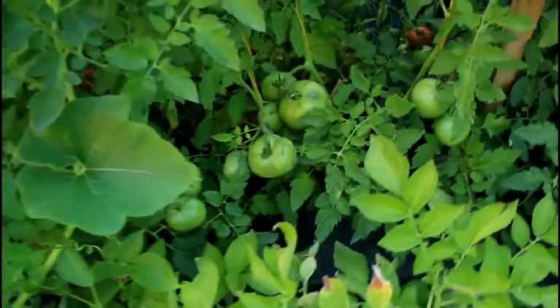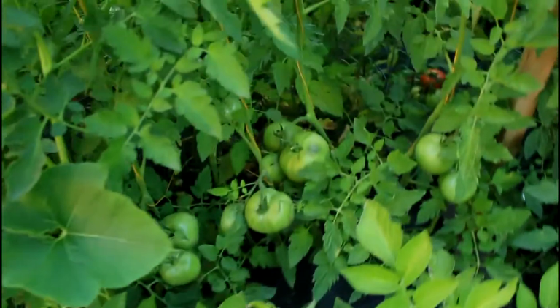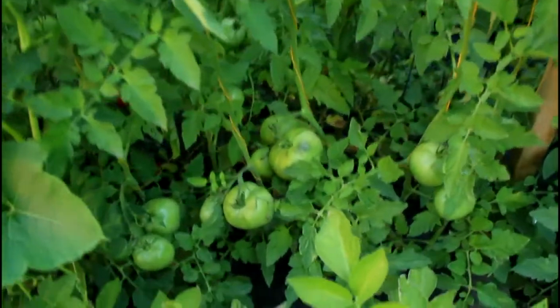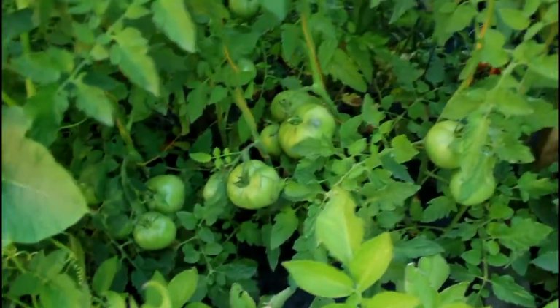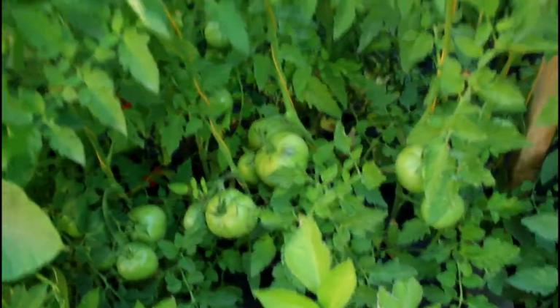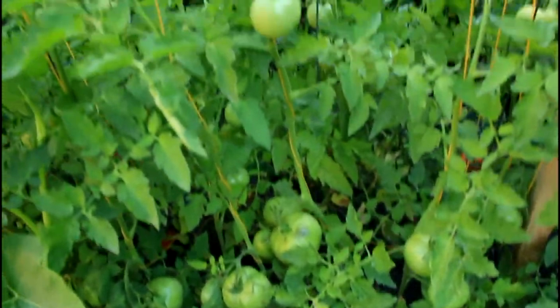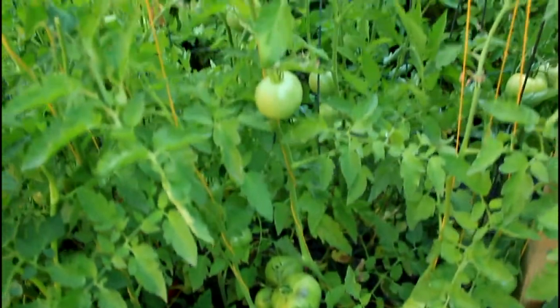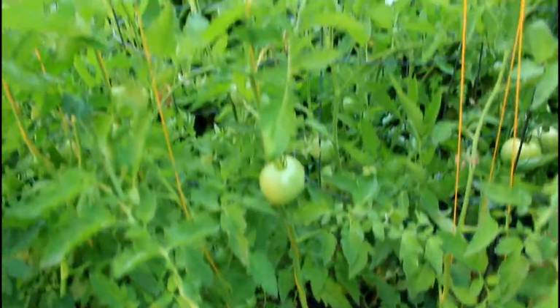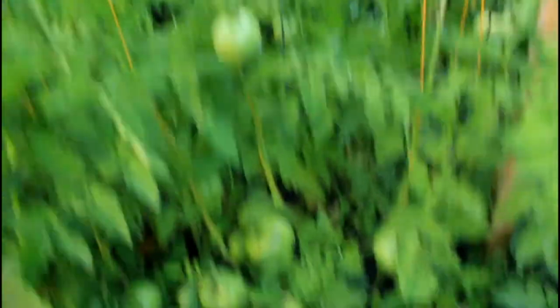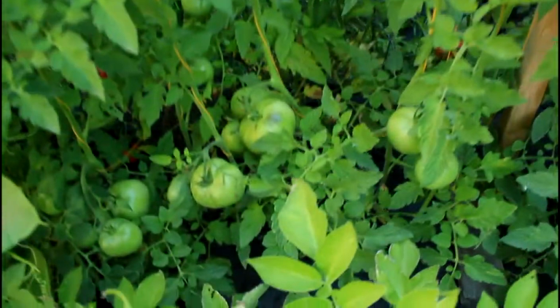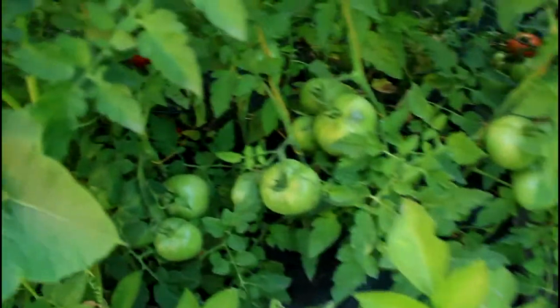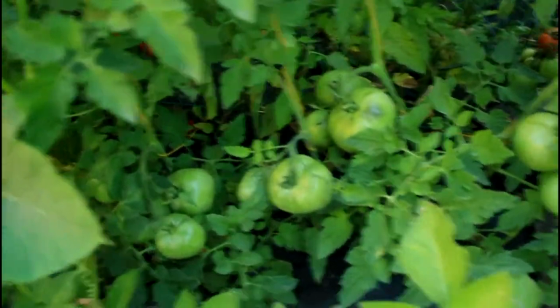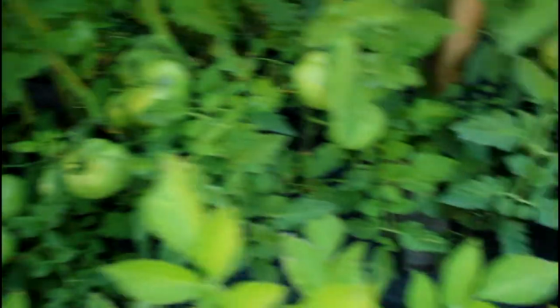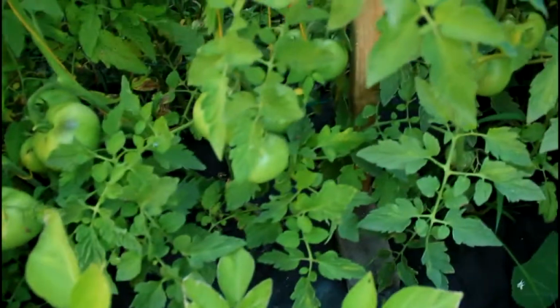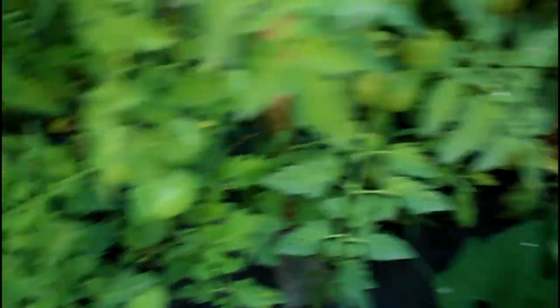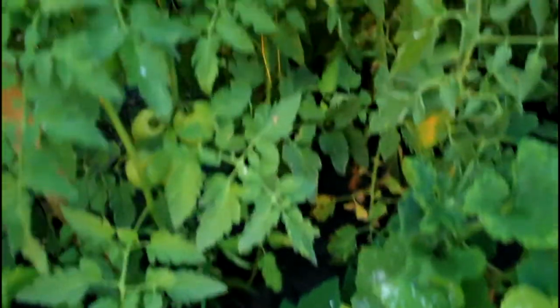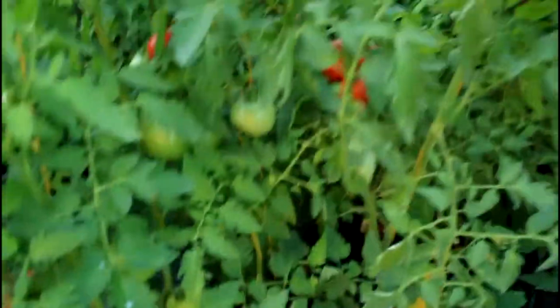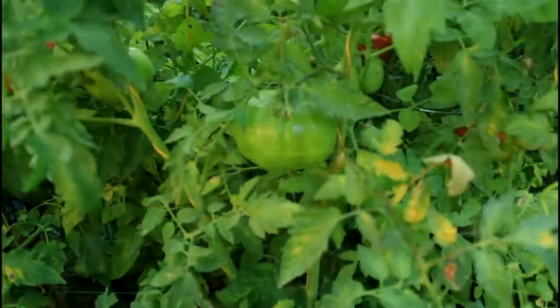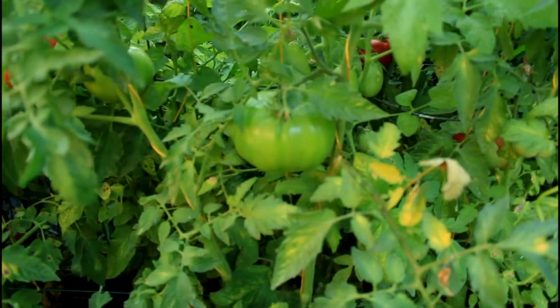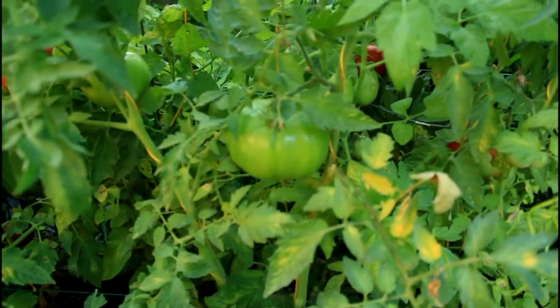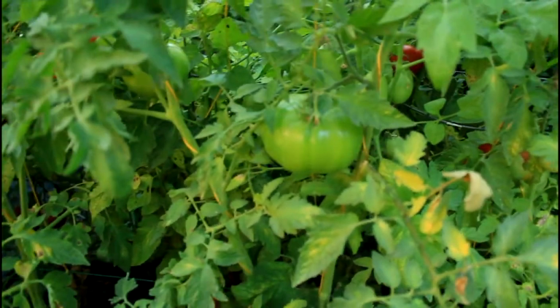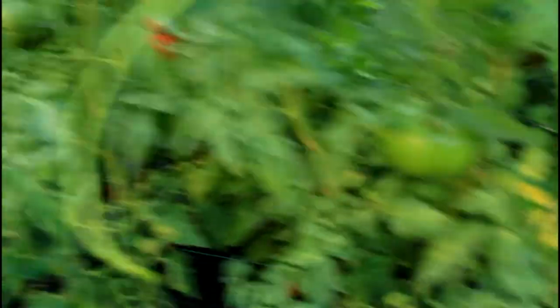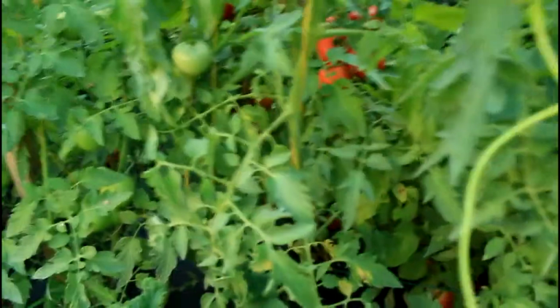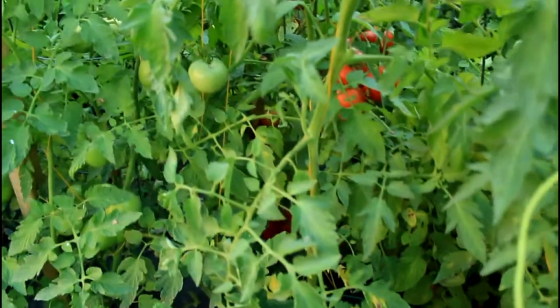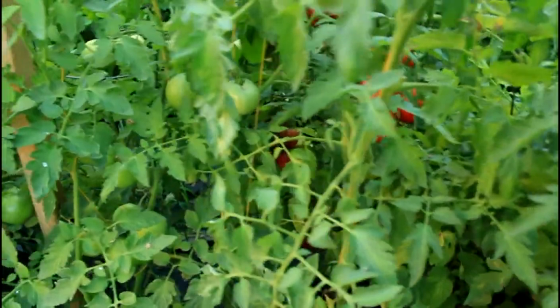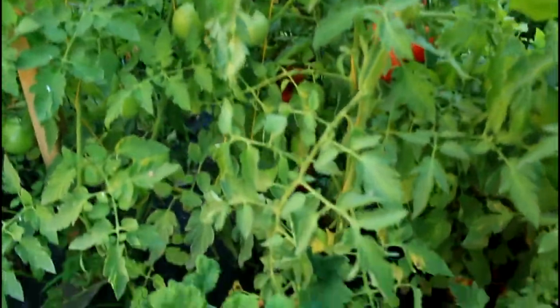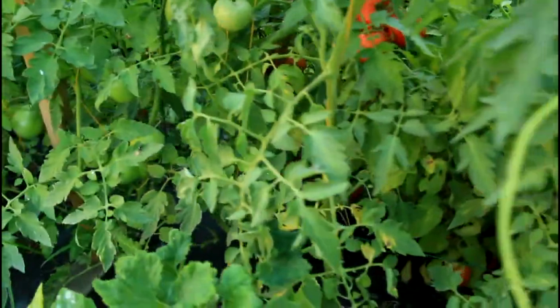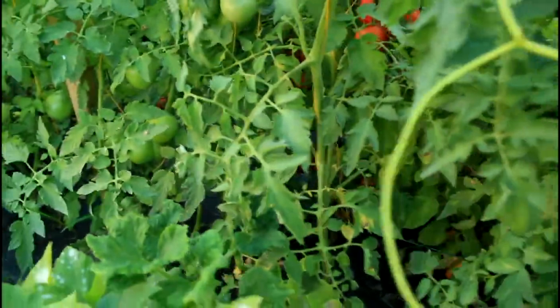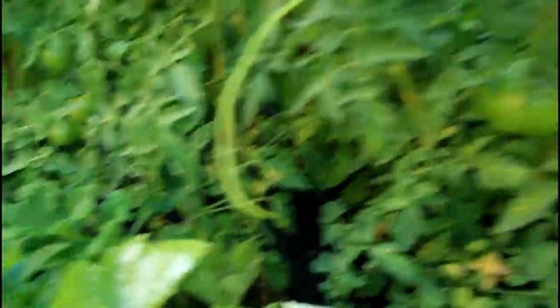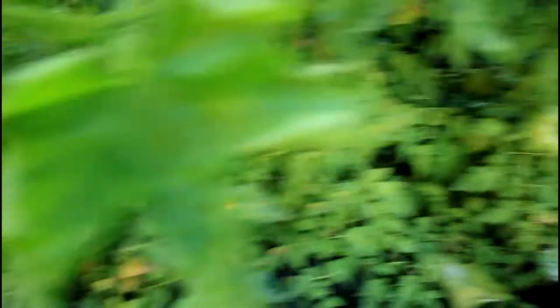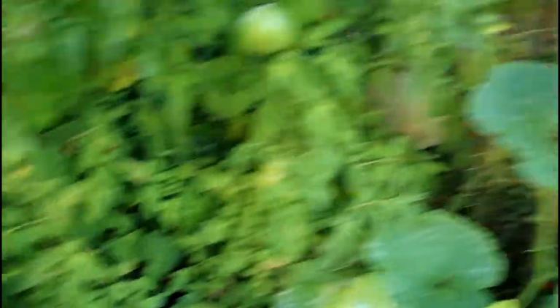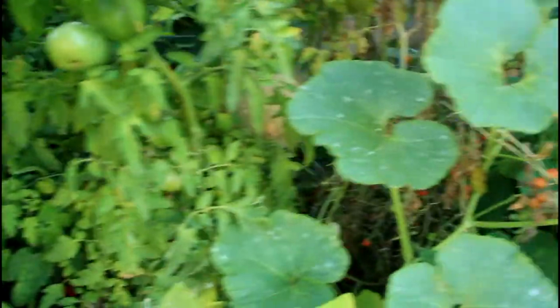These ones I've thinned out really well — you see the plants just have a few leaves on them, producing really nice big tomatoes. There's a large tomato right there and a bunch of red ones hiding back there, getting ready for us to make into tomato sandwiches.